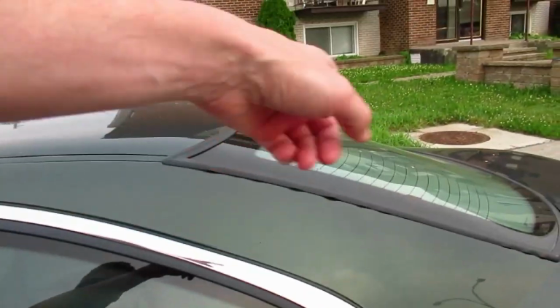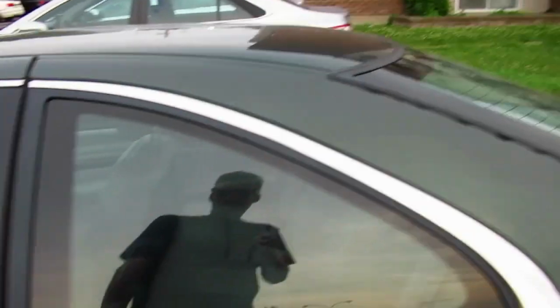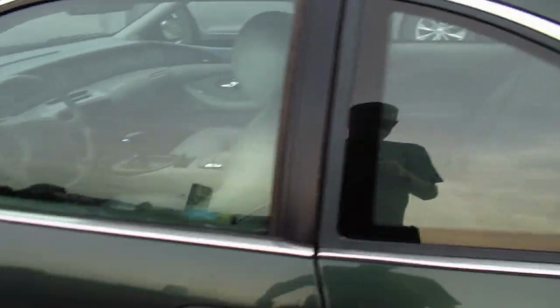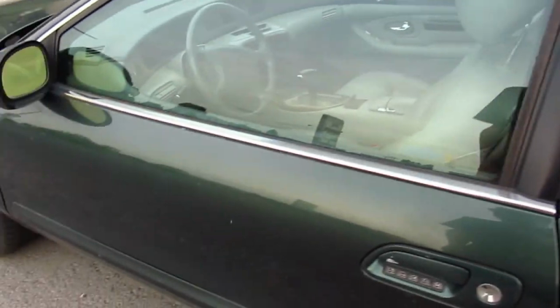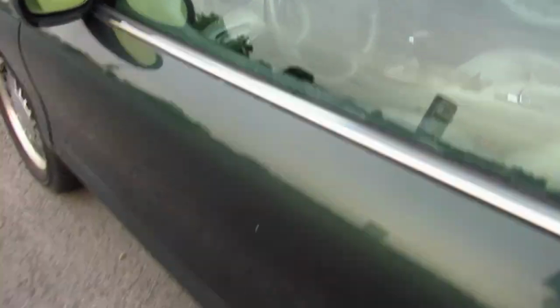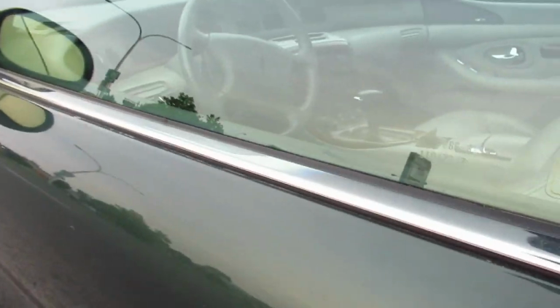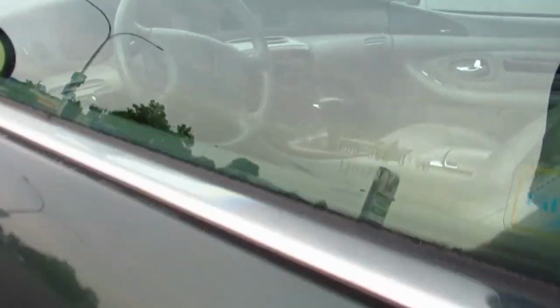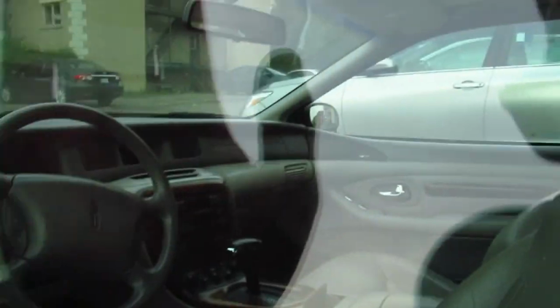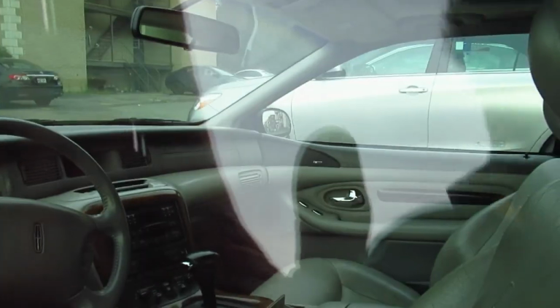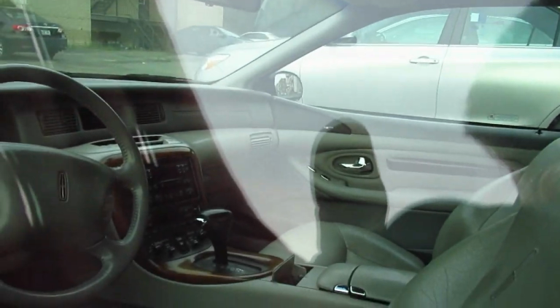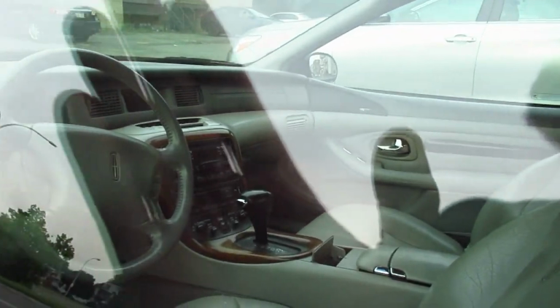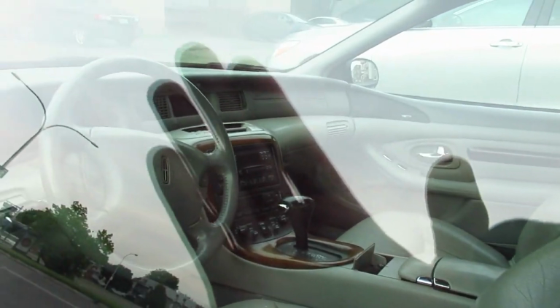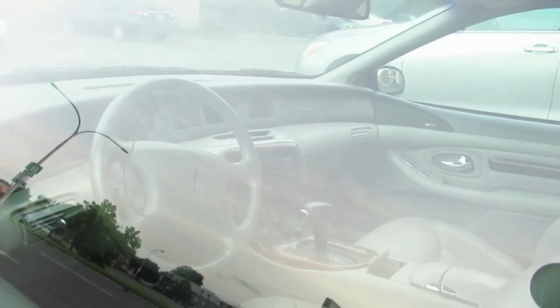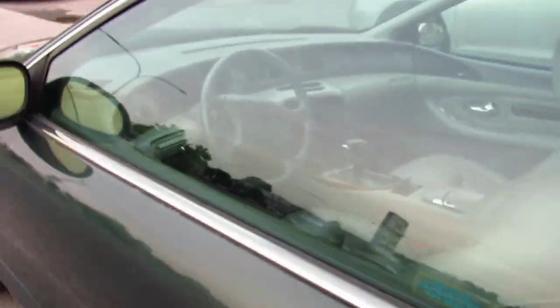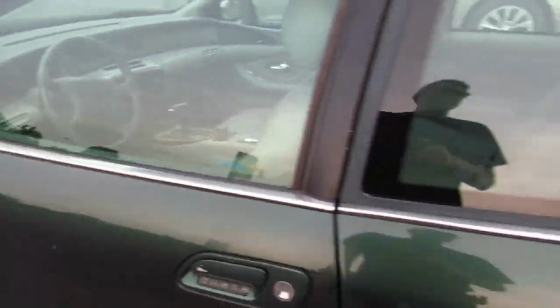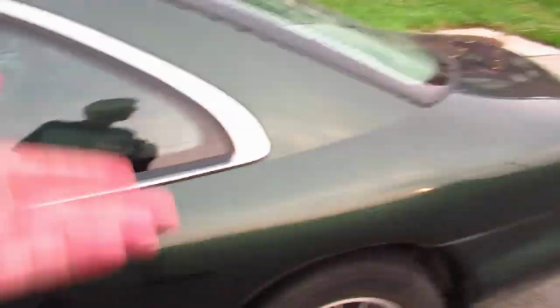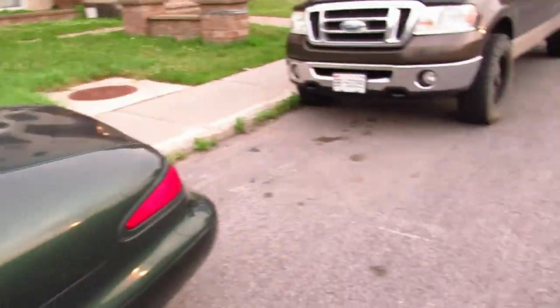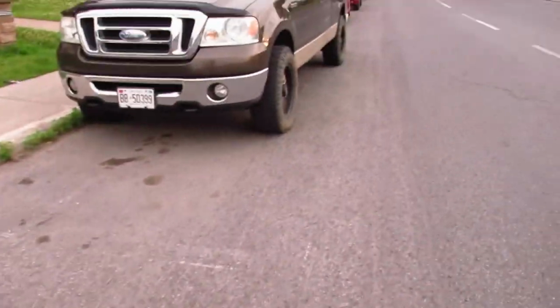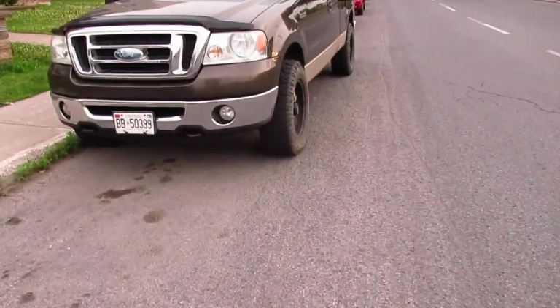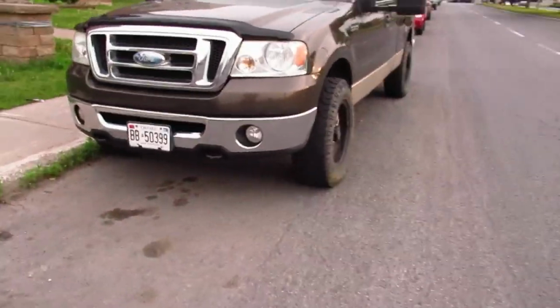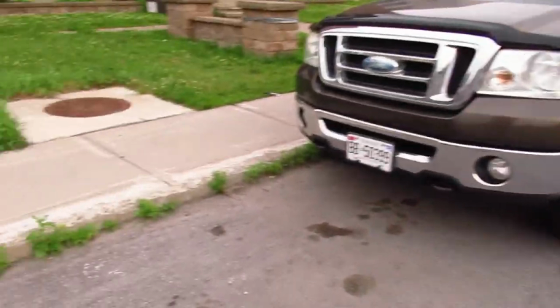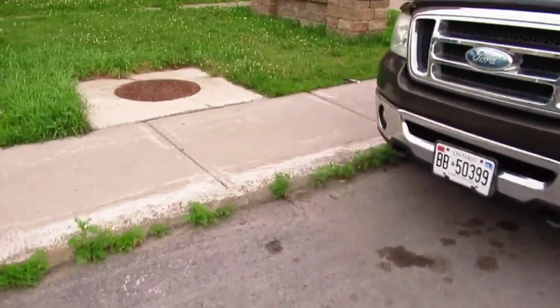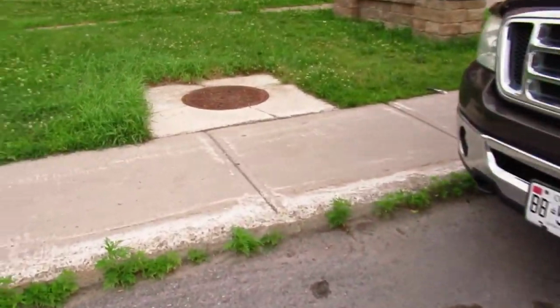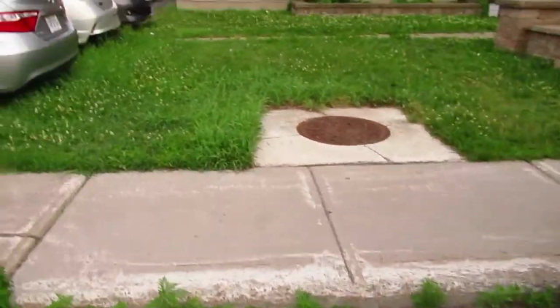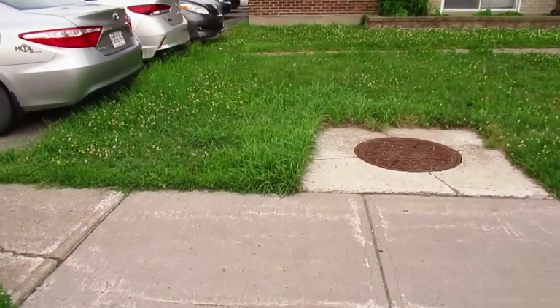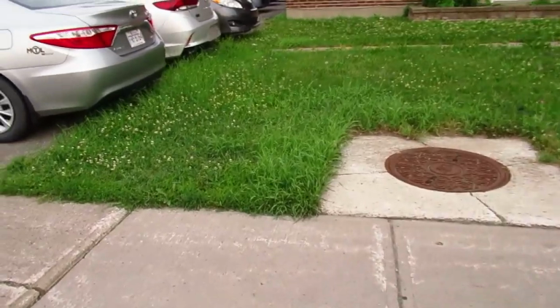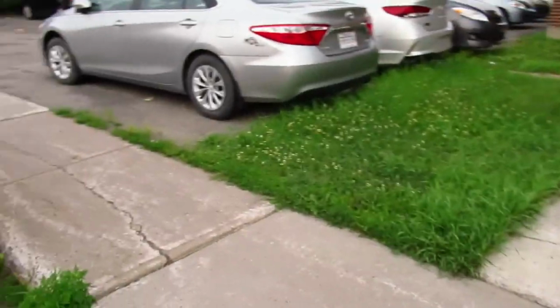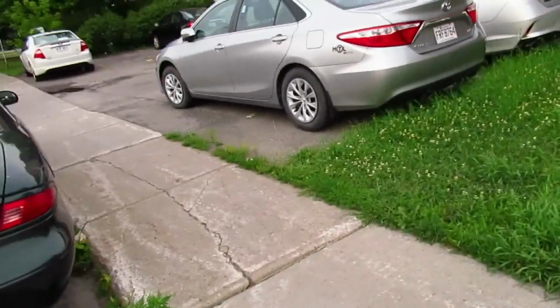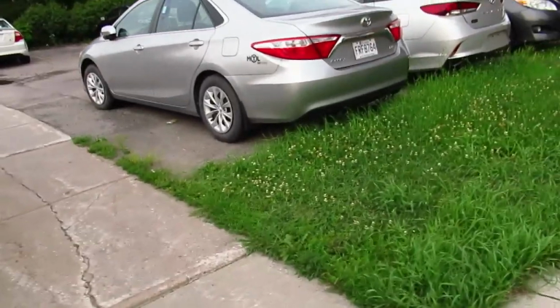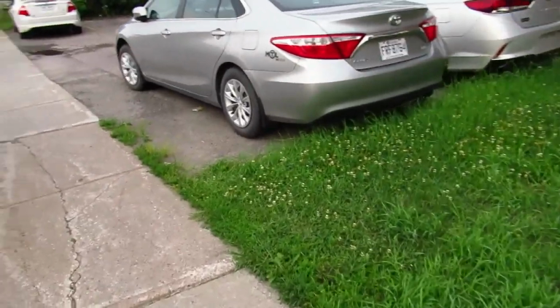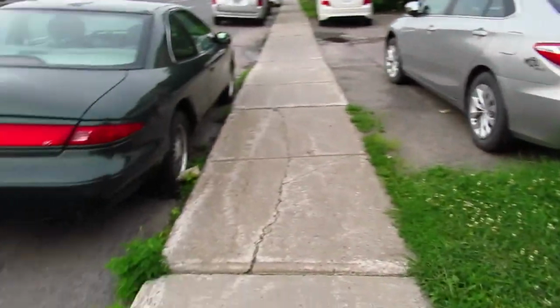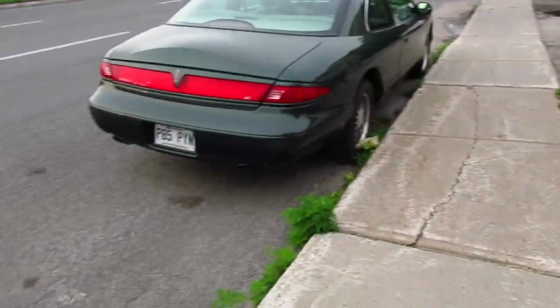I think it's a '99 — I'm thinking '98, '97. Even the dash was beautiful on that. It's a beautiful automobile and it deserves to be recognized a little bit.